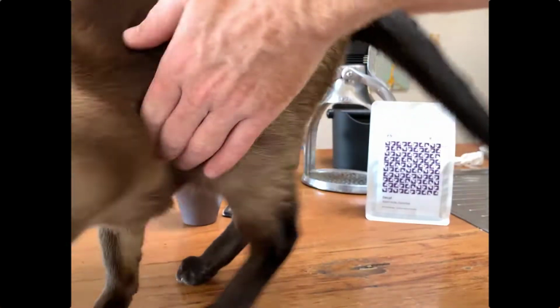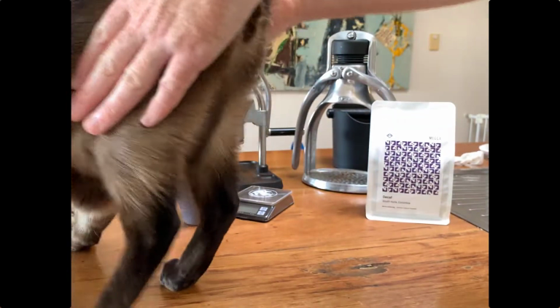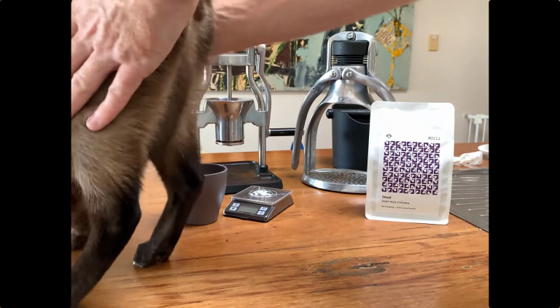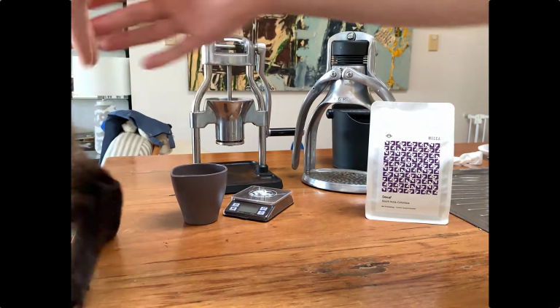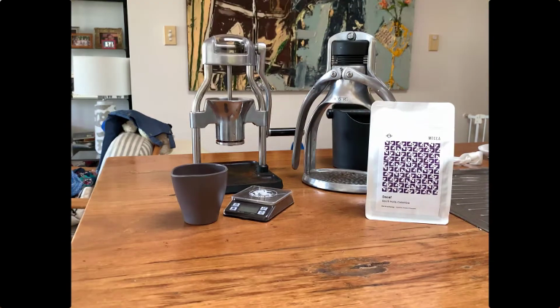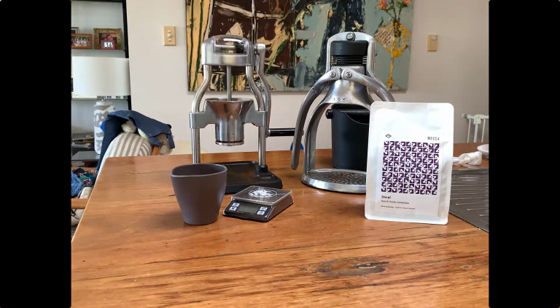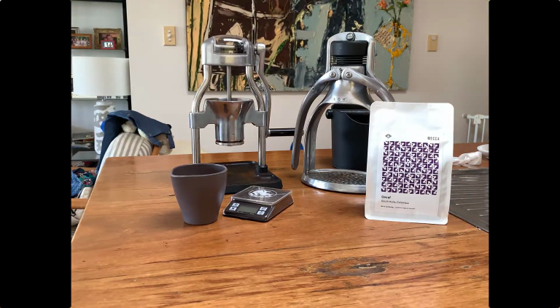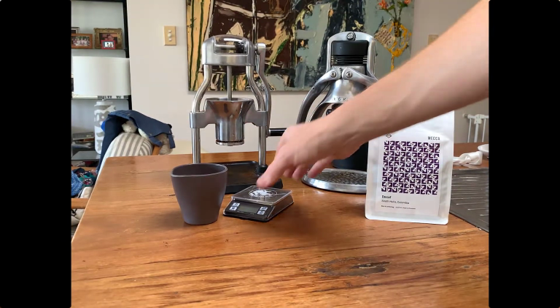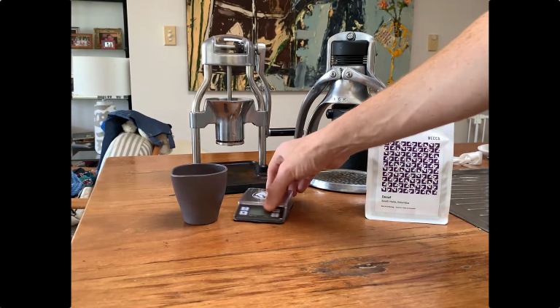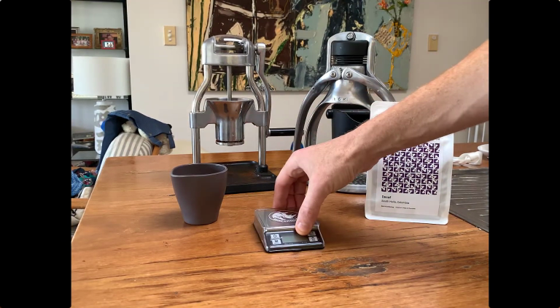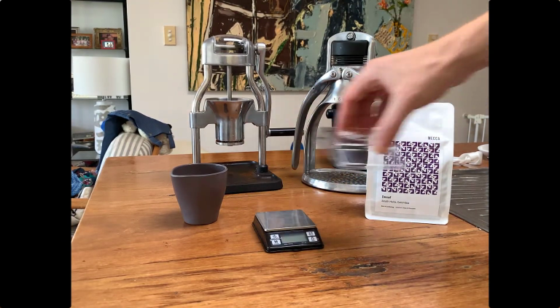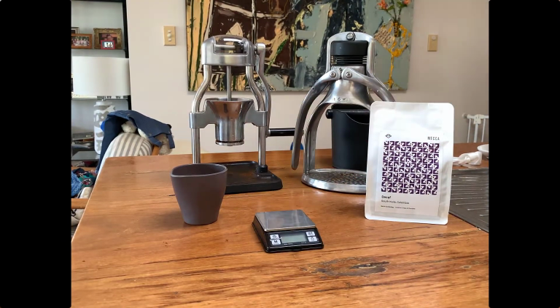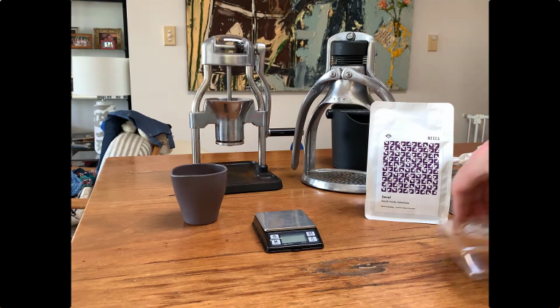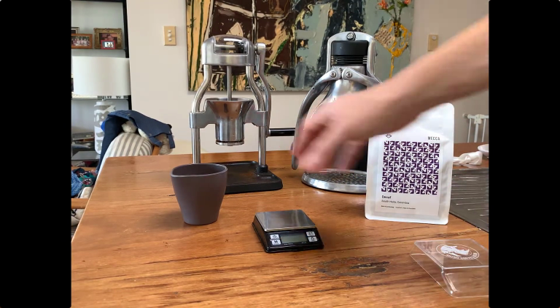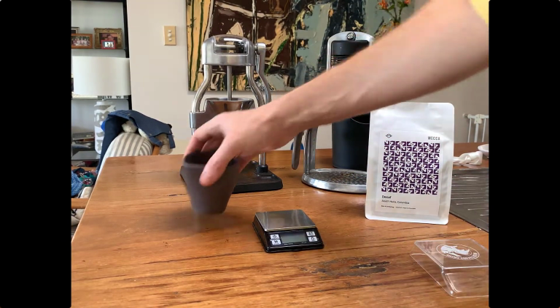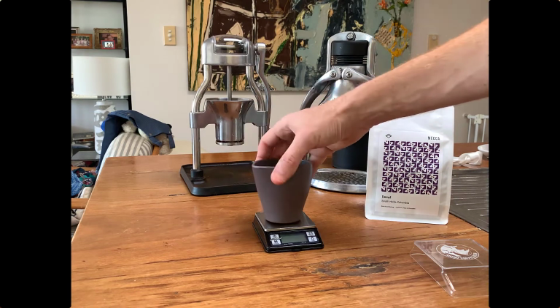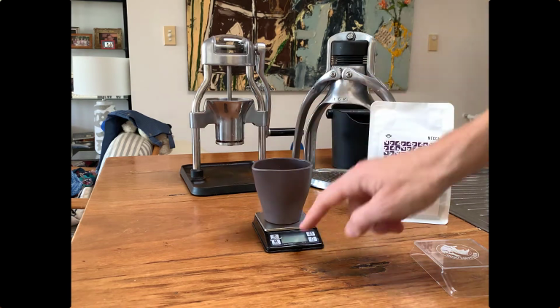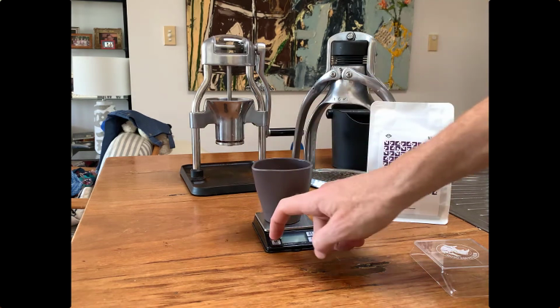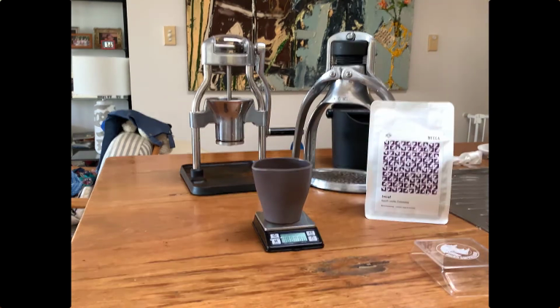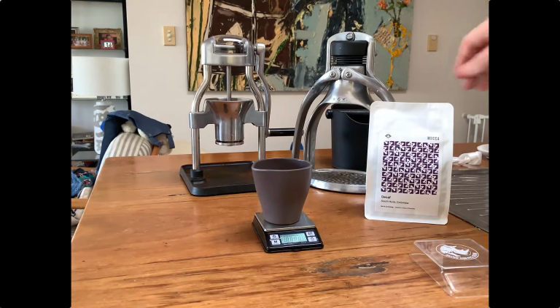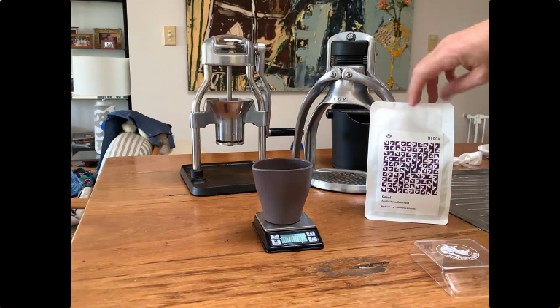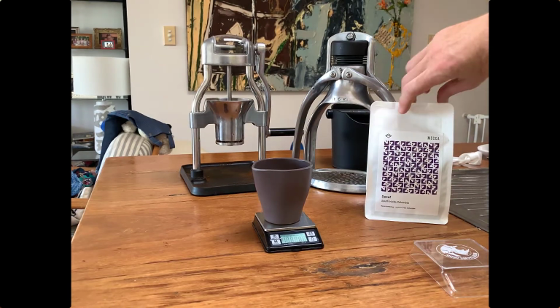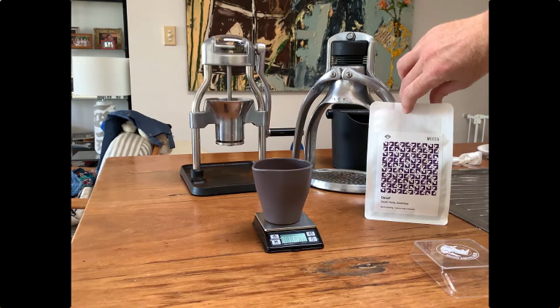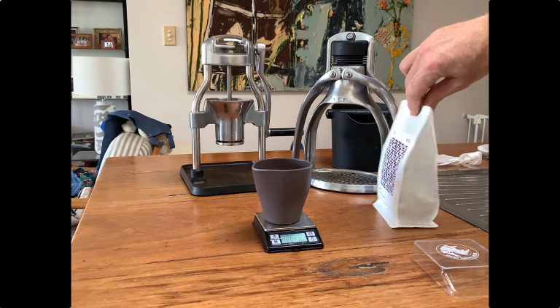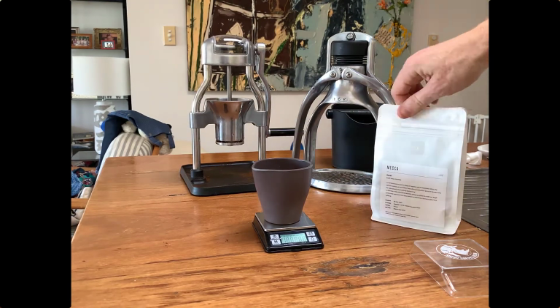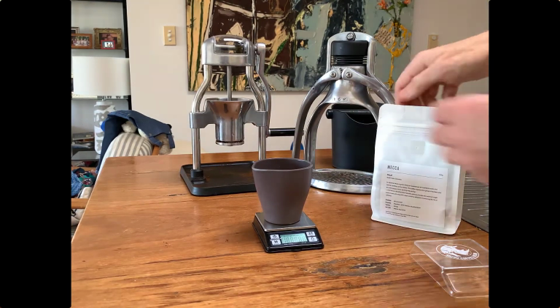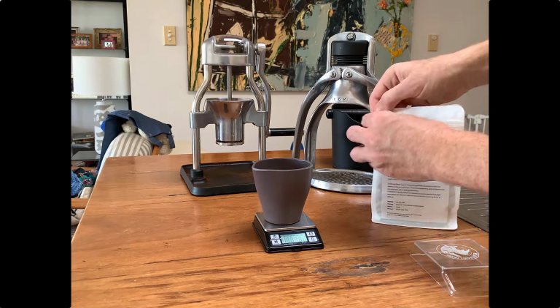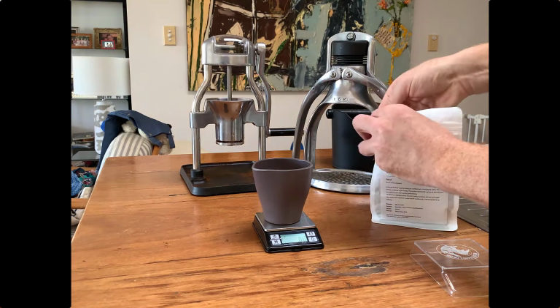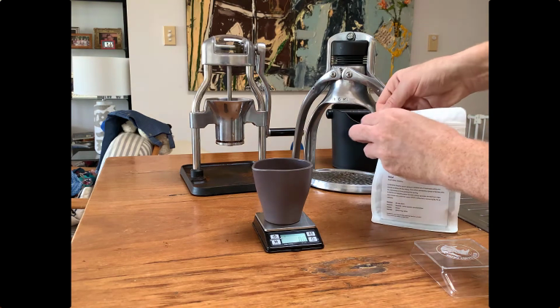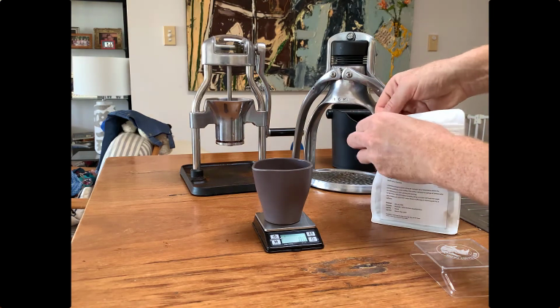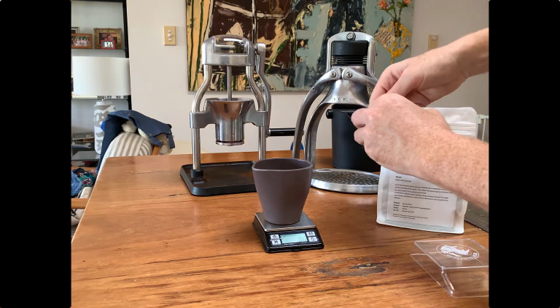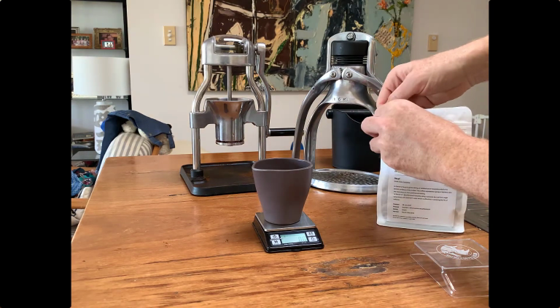First thing you need to do, move the cat out of the way. I like to use some really nice quality beans — I use Mecca beans or Skittle Lane beans, also from Sydney. But this is actually Mecca decaf coffee and I'm just opening this fresh pack now.